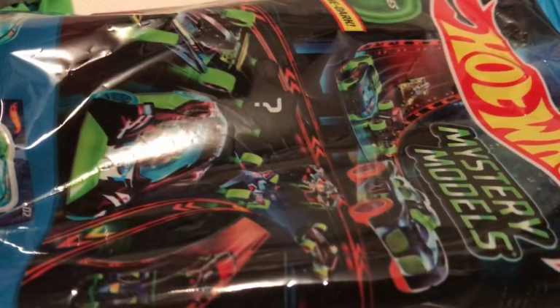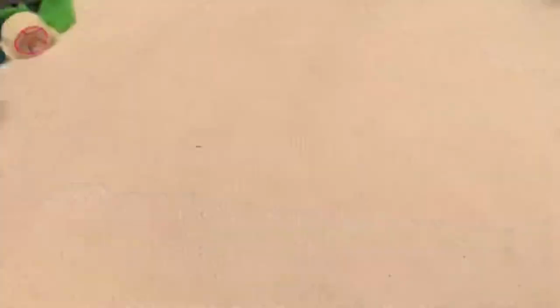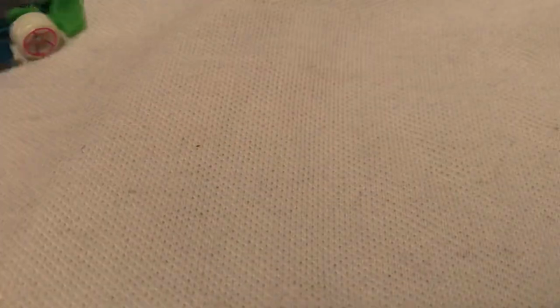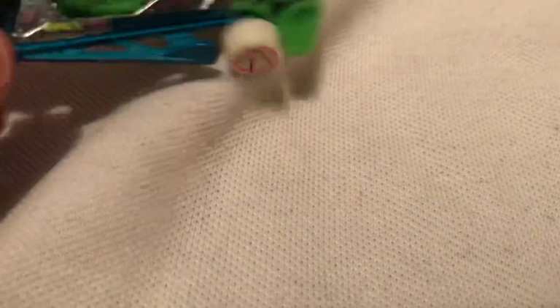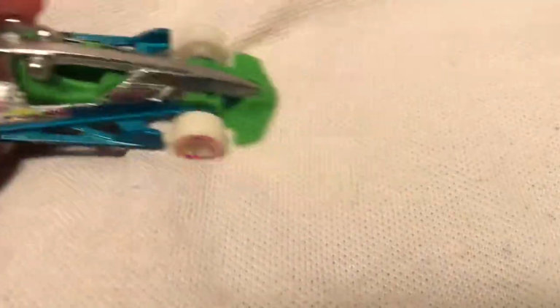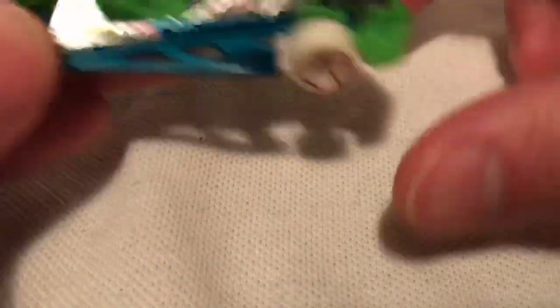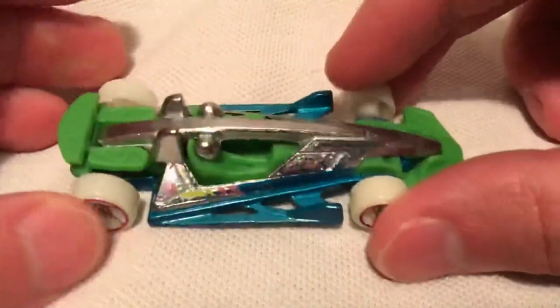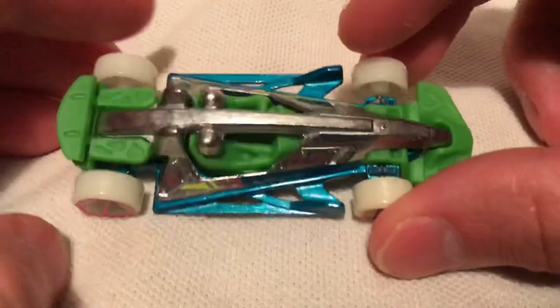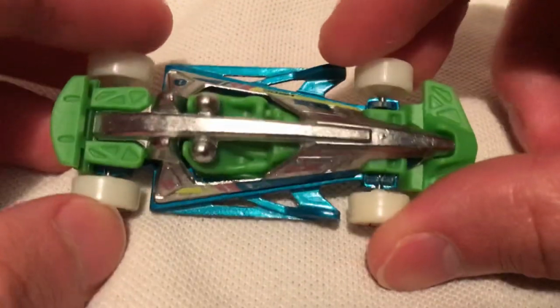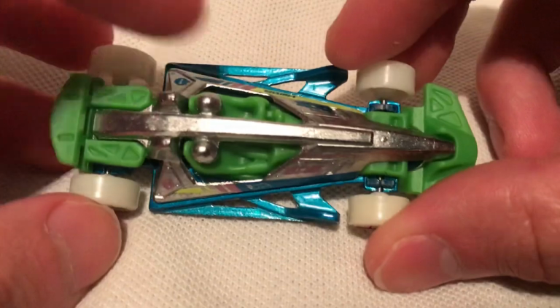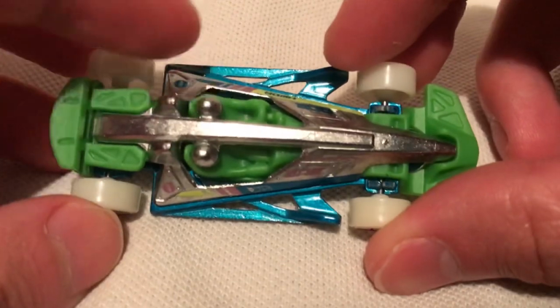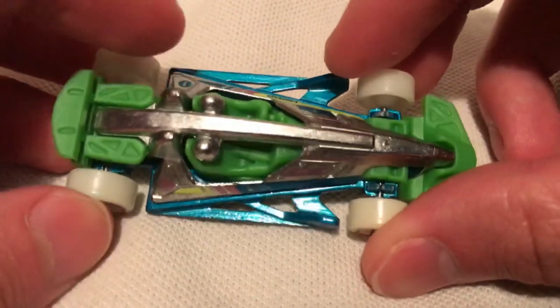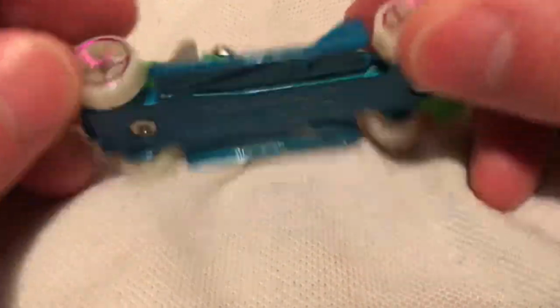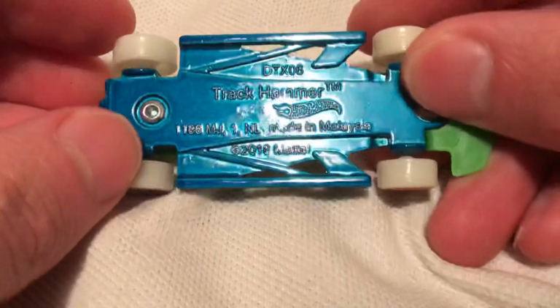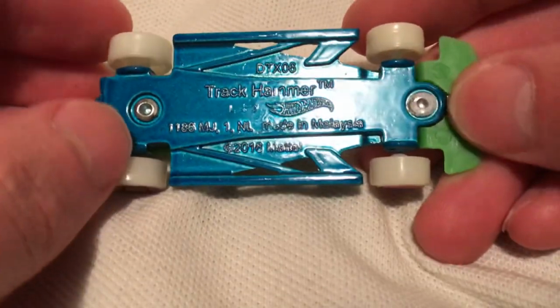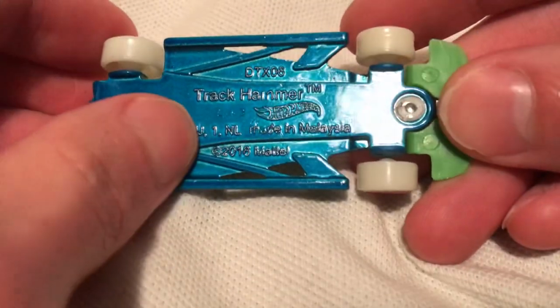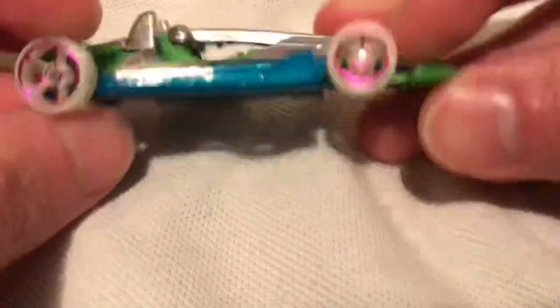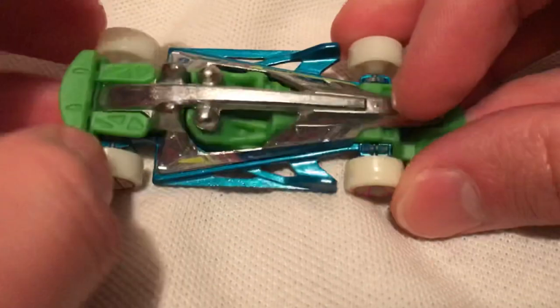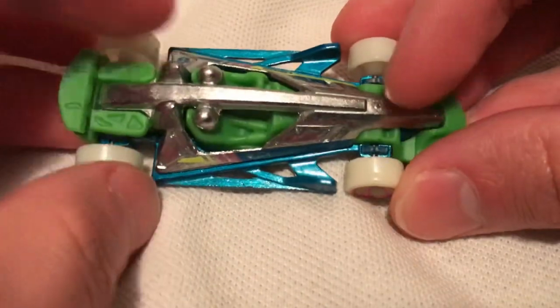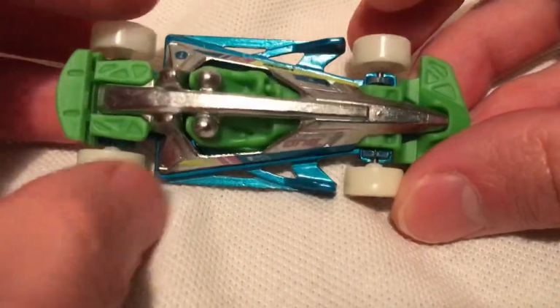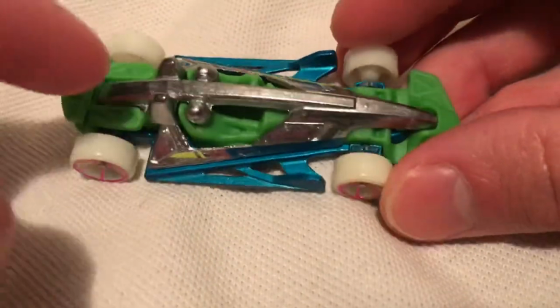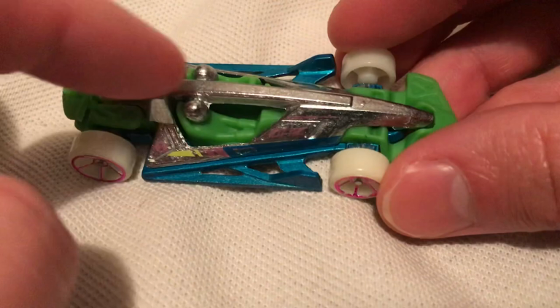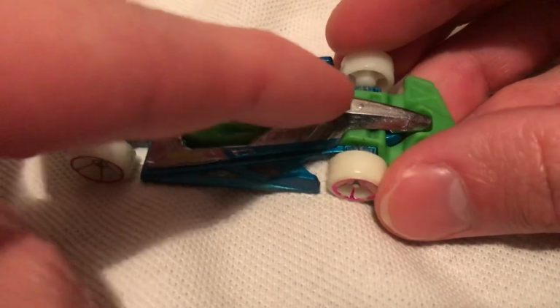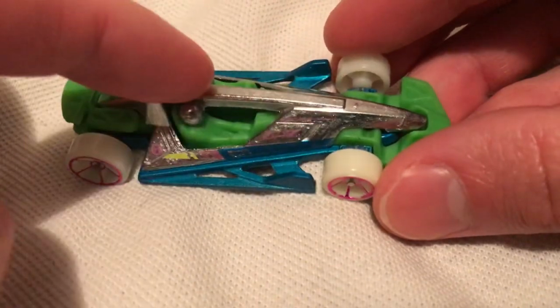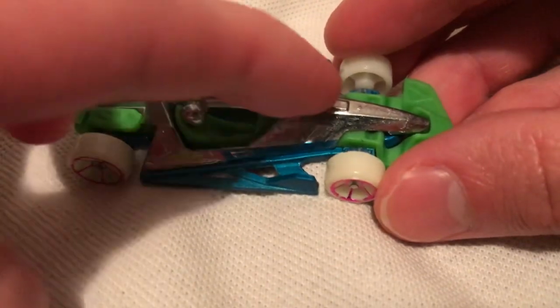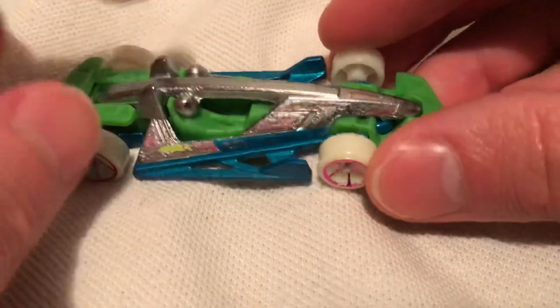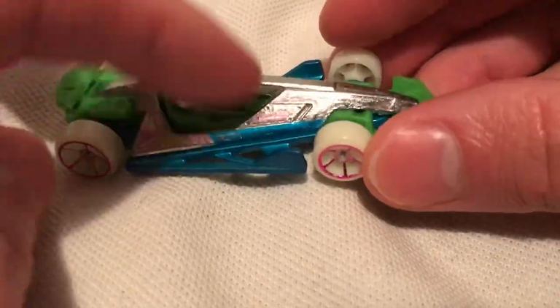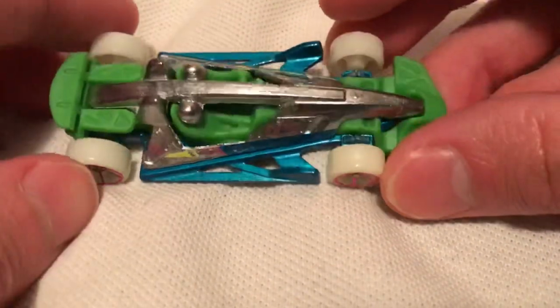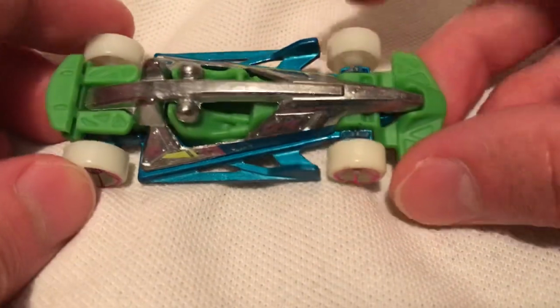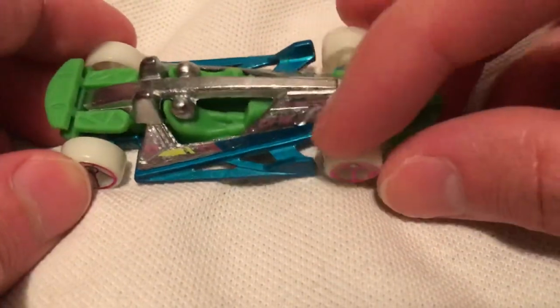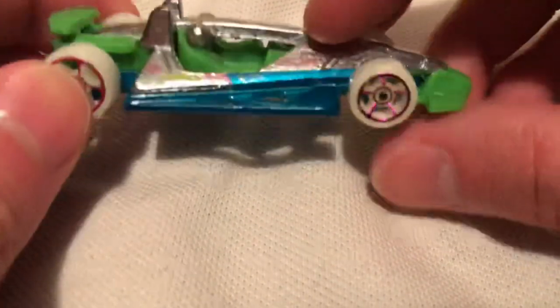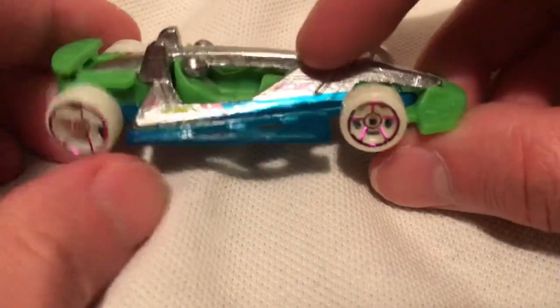Pretty cool, got the glow in the dark theme going on with this. This casting happens to be metal on metal — so metal base, metal body. It's actually a Zamac, not painted, just clear coated with the tampo. The wheels do glow in the dark.